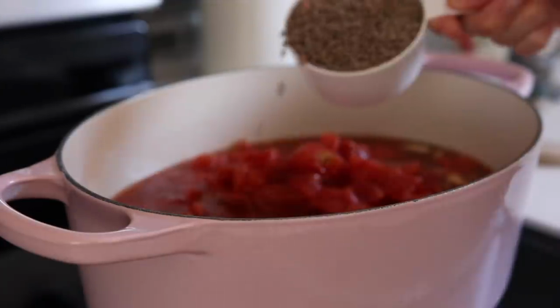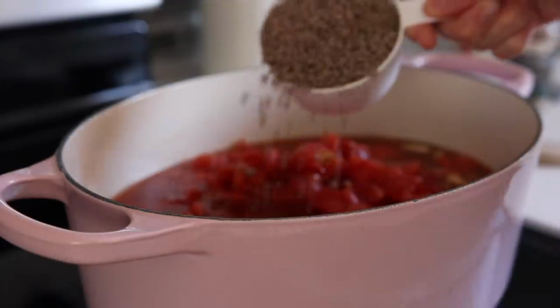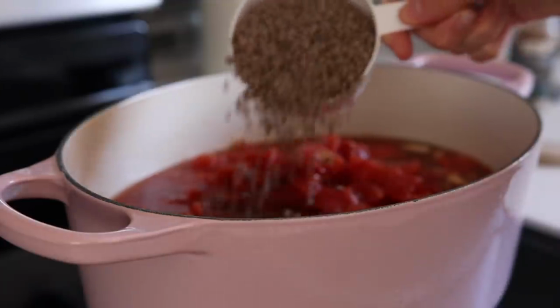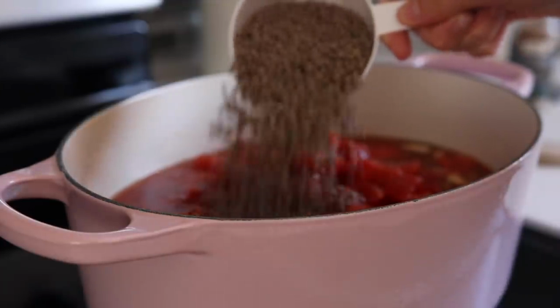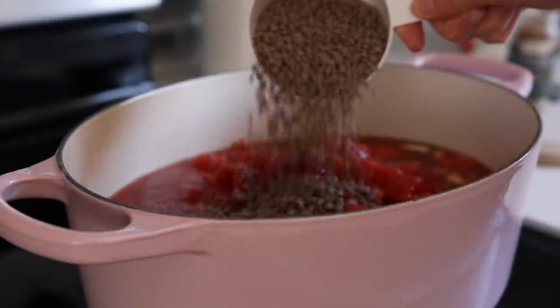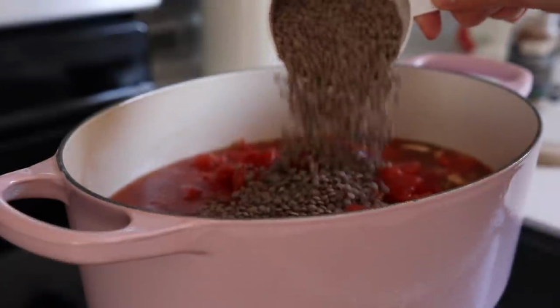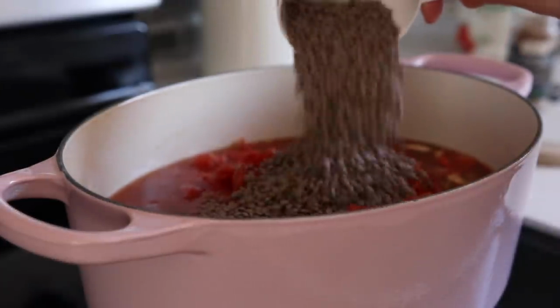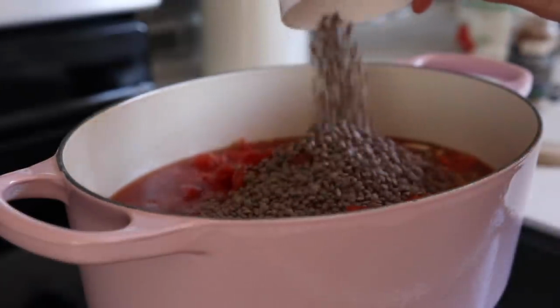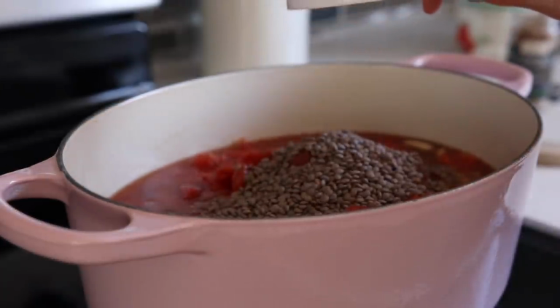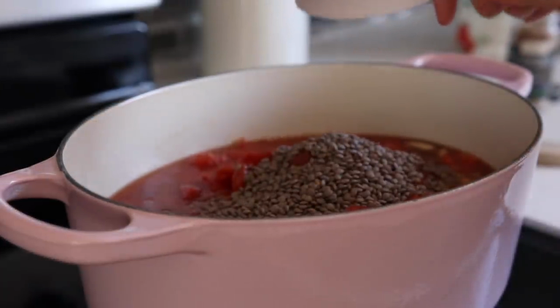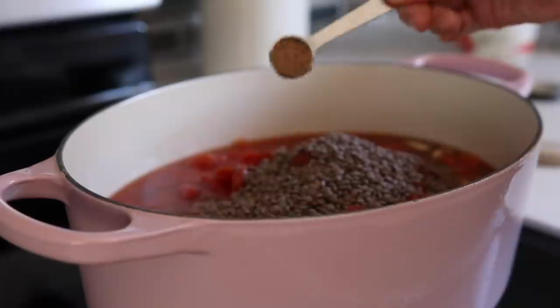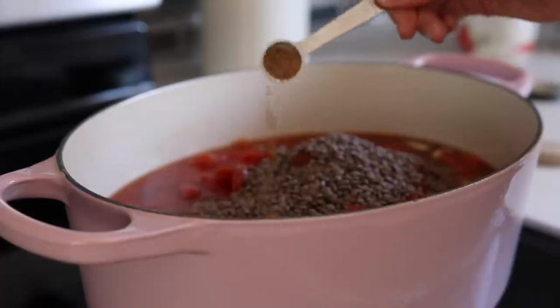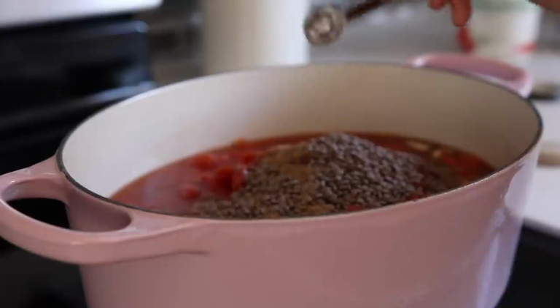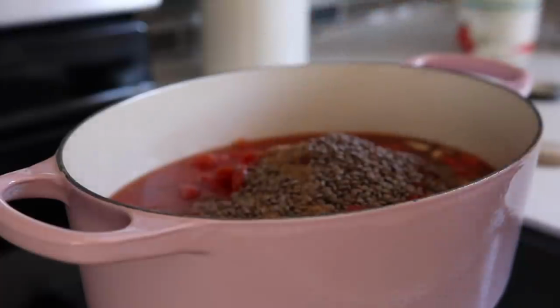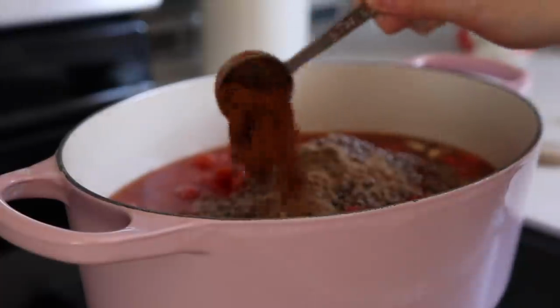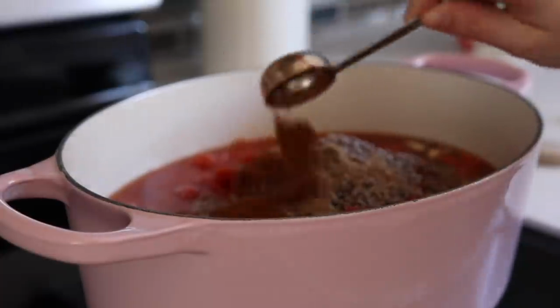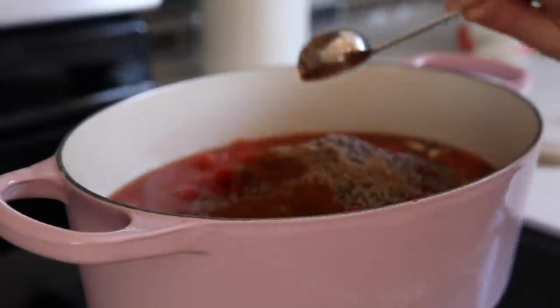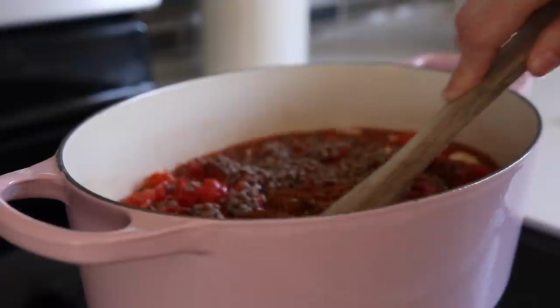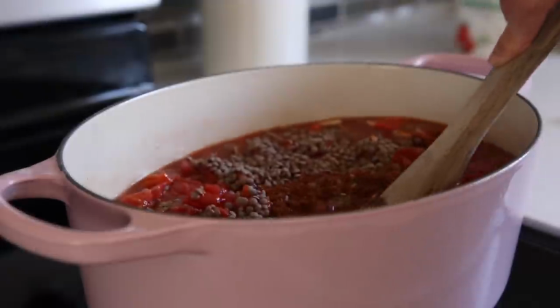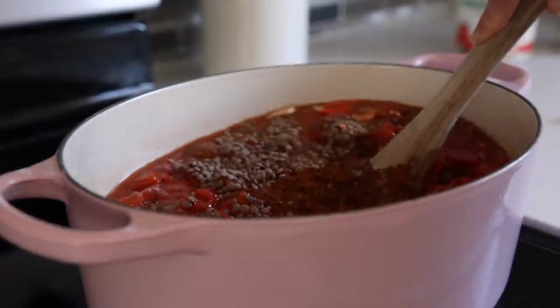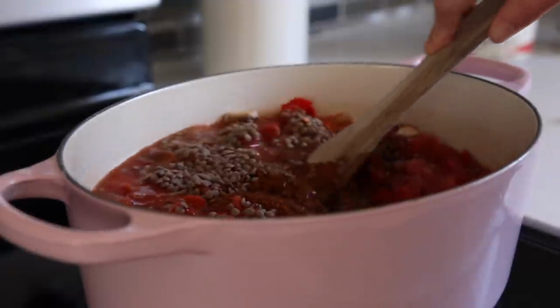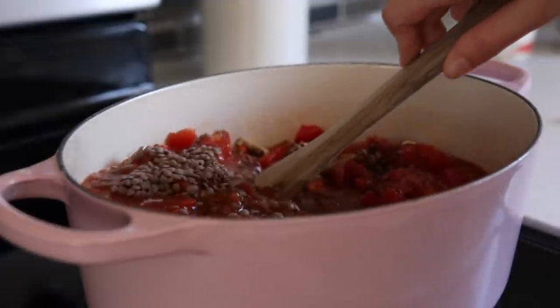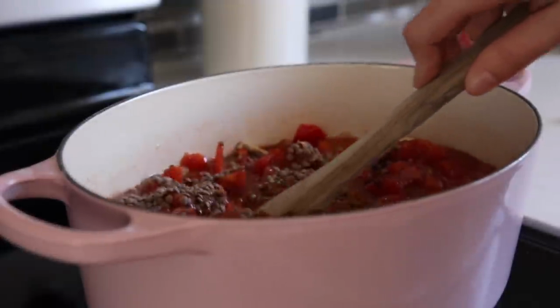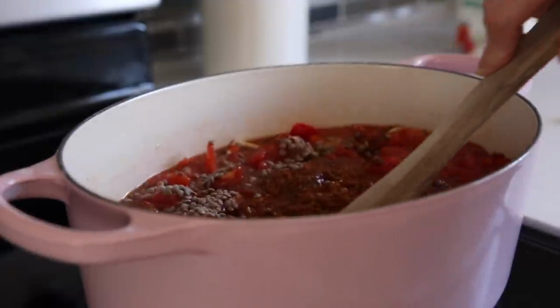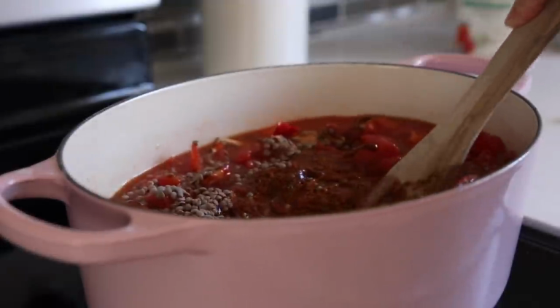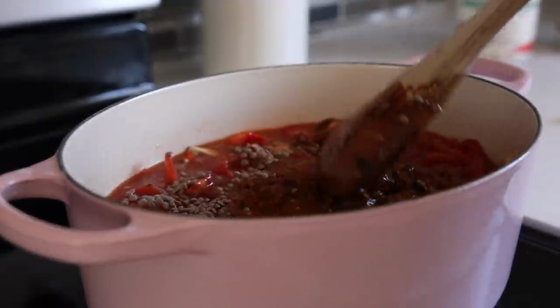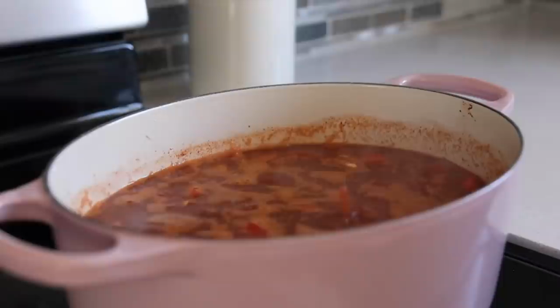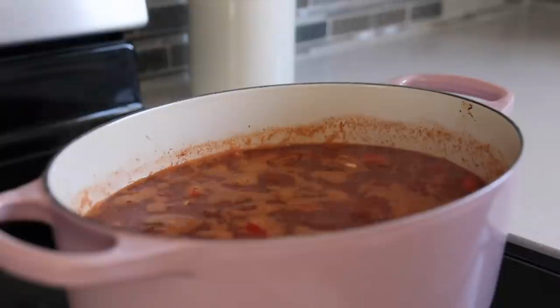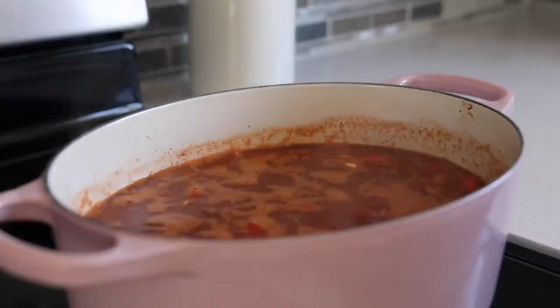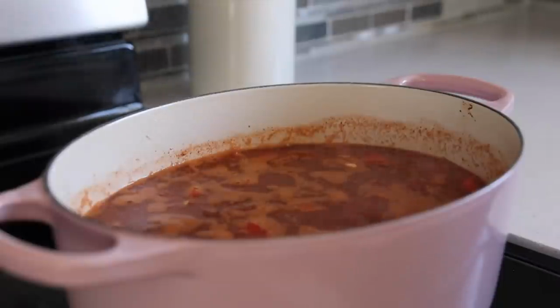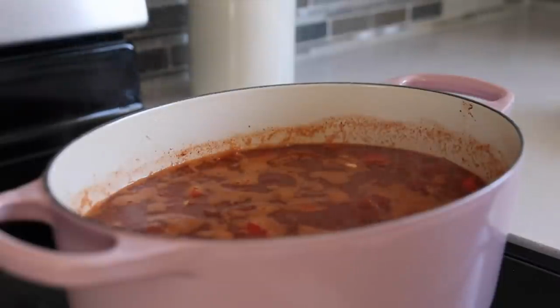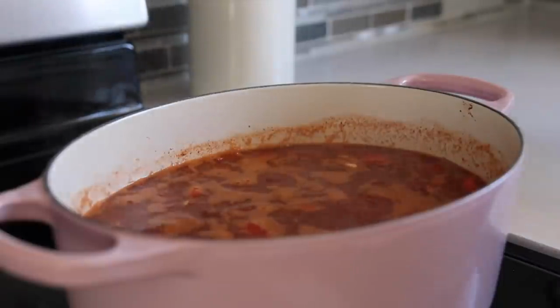Then add in your cans of tomatoes, vegetable broth, lentils, and your spices. The full recipe is in my cookbook, so if you'd like to pick that up I'll put a link below.